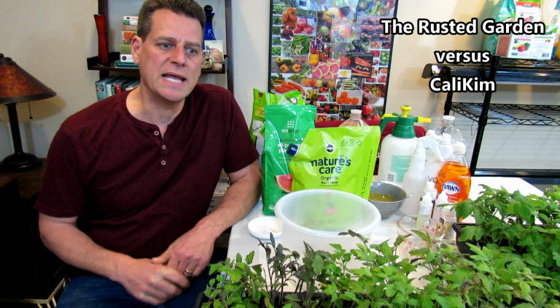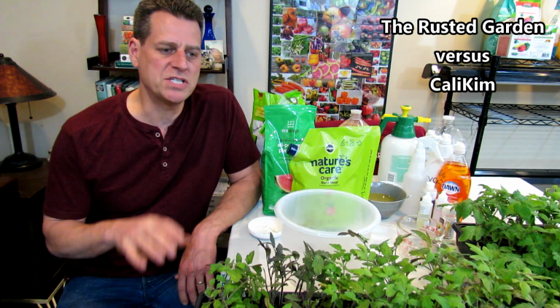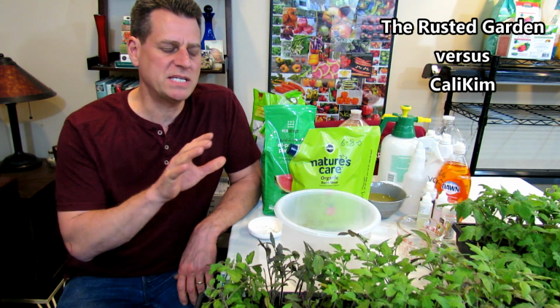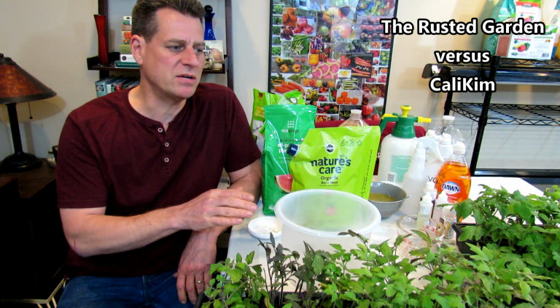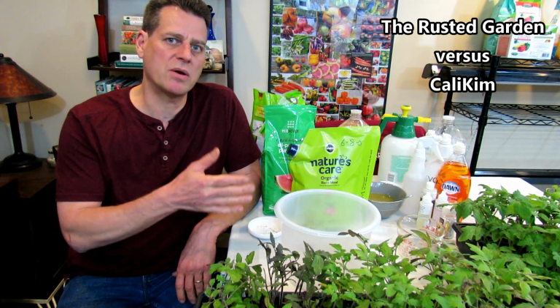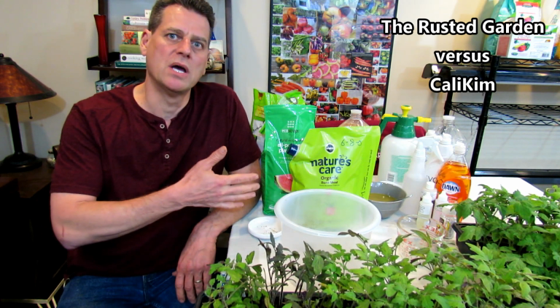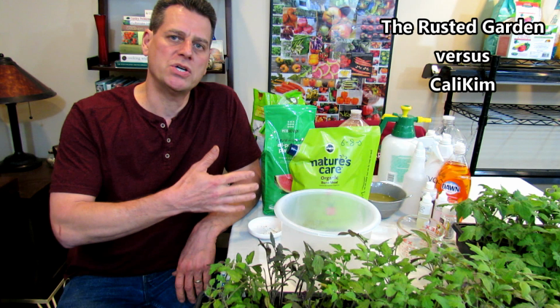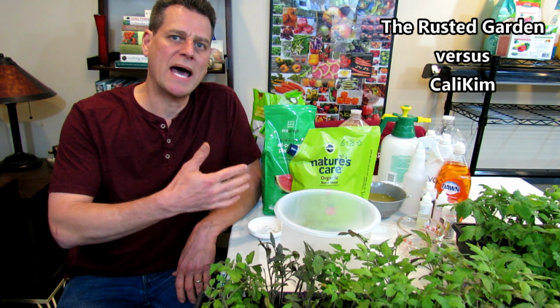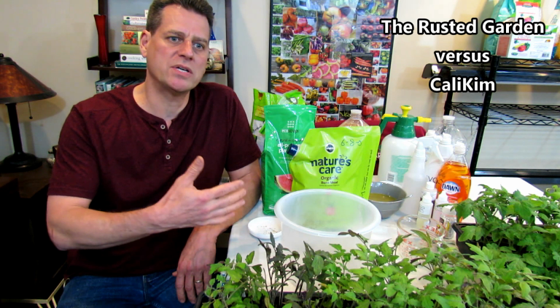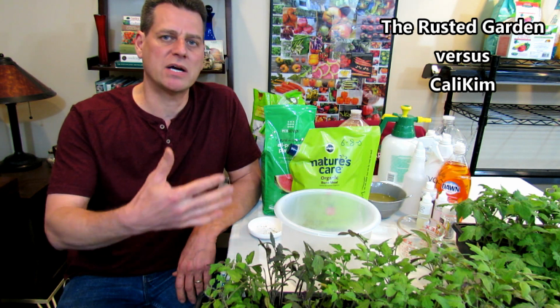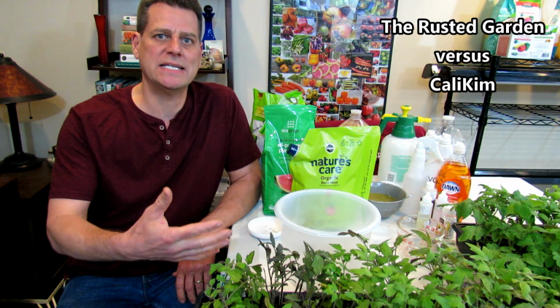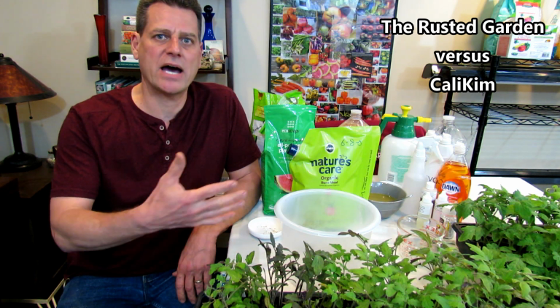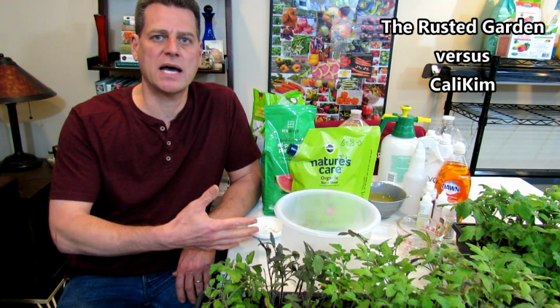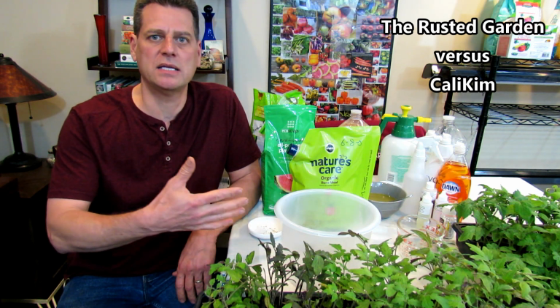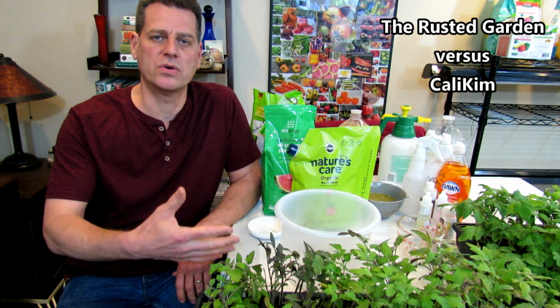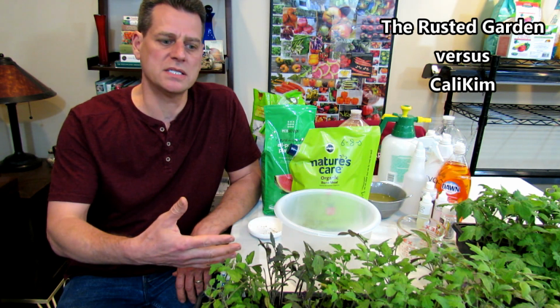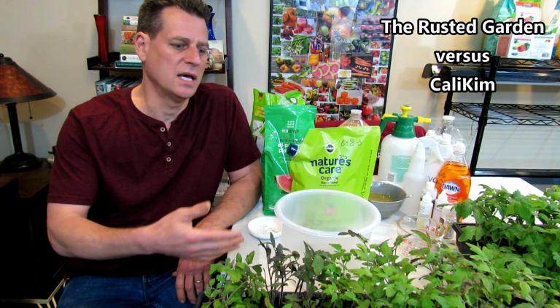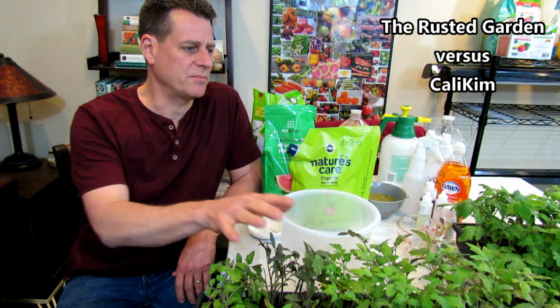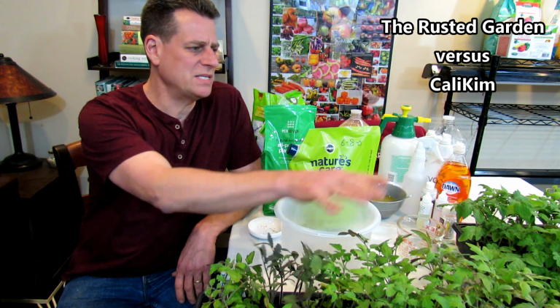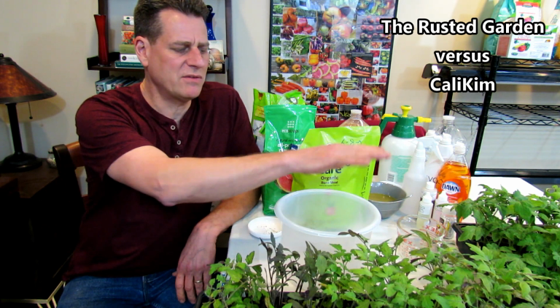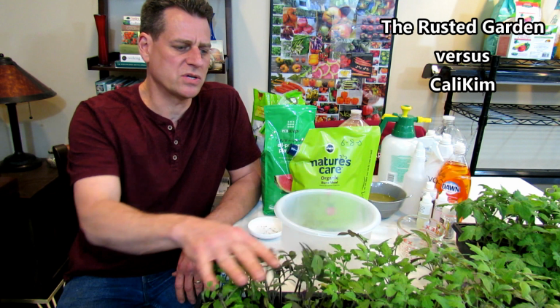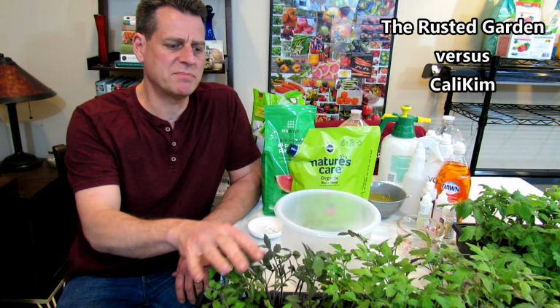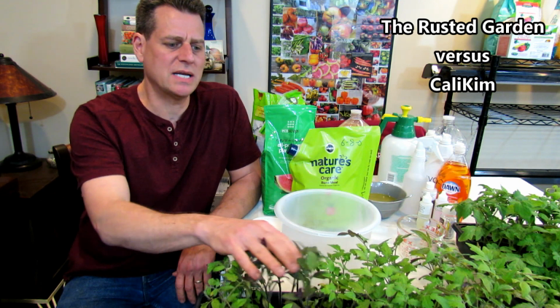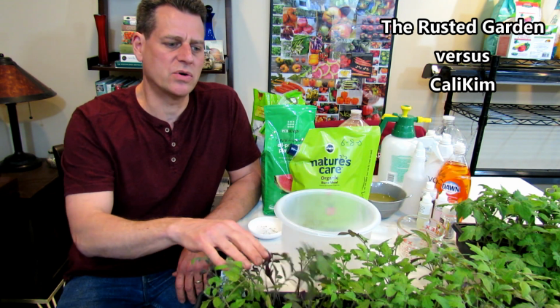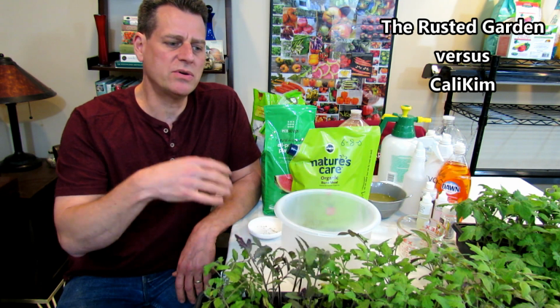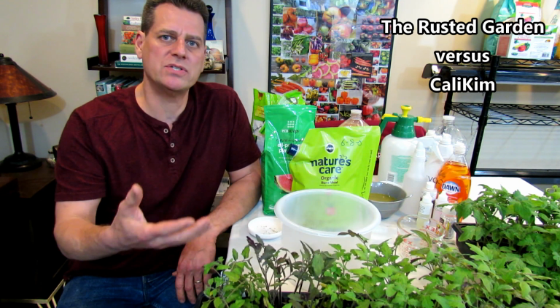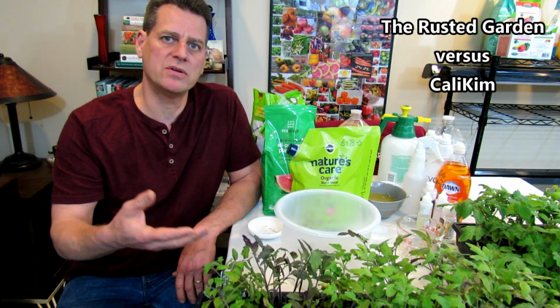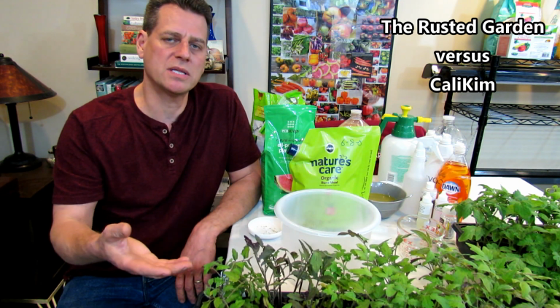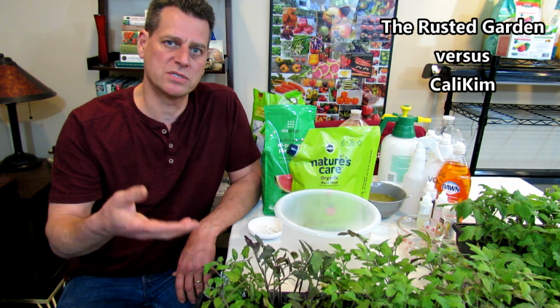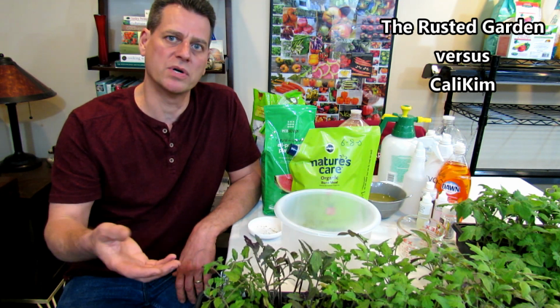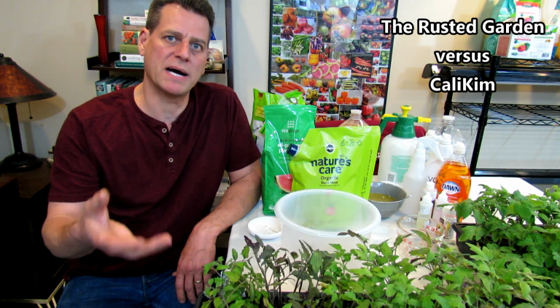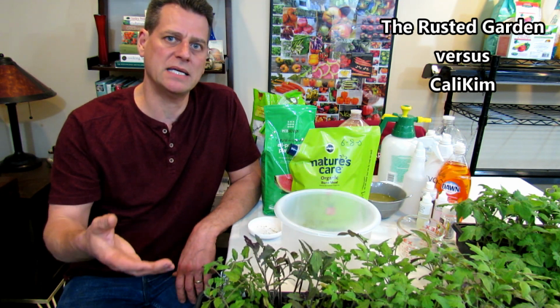This is going to be a series, so I want to show you all how you can start seeds outside in the Northeast. You've seen plenty of videos where seeds have been started indoors — you don't have to do that. You can start them outdoors, of course, by seed.